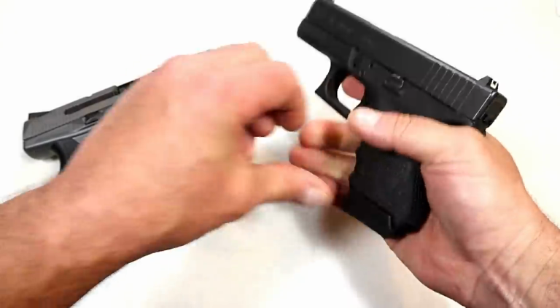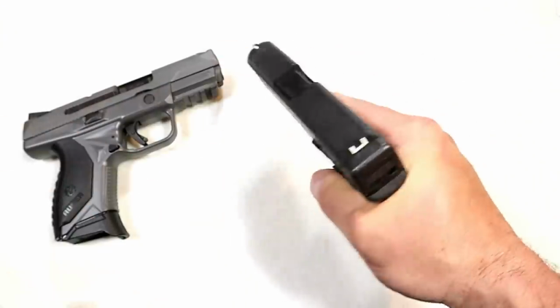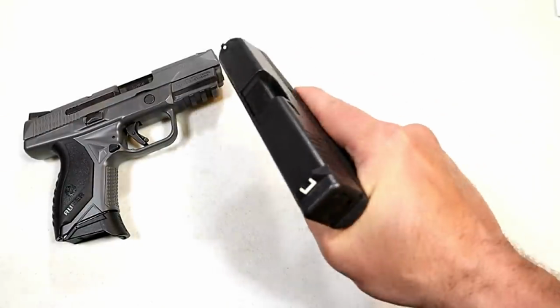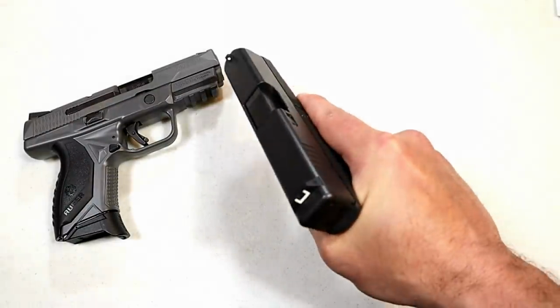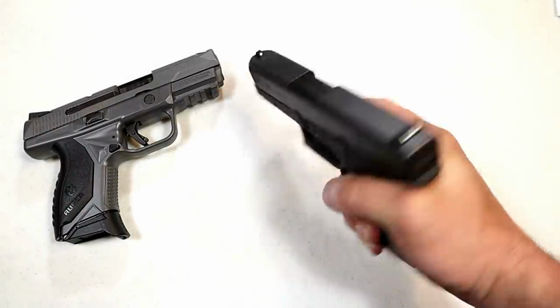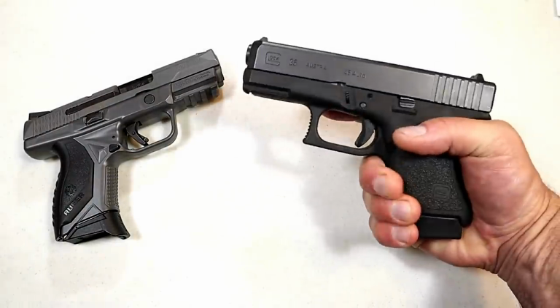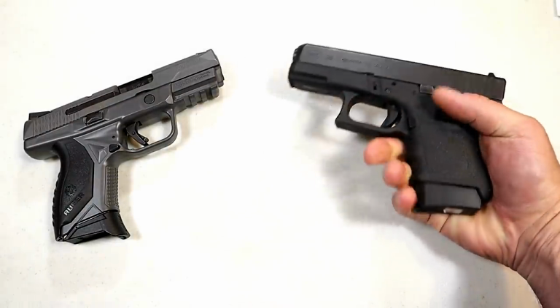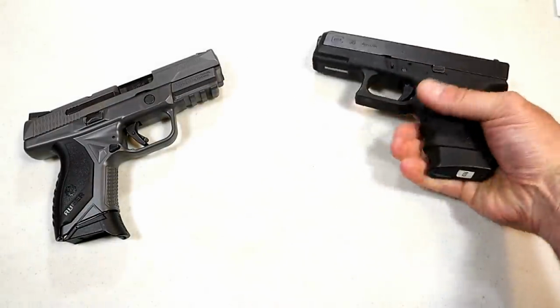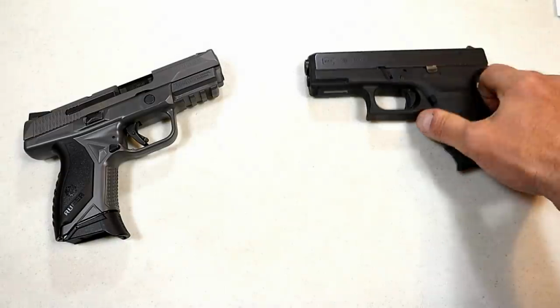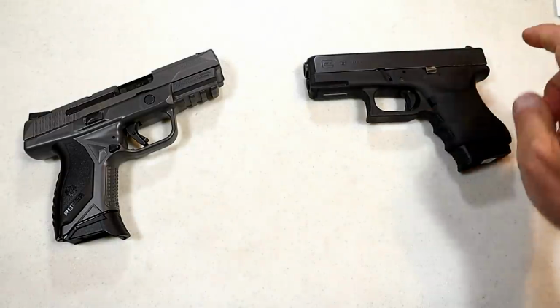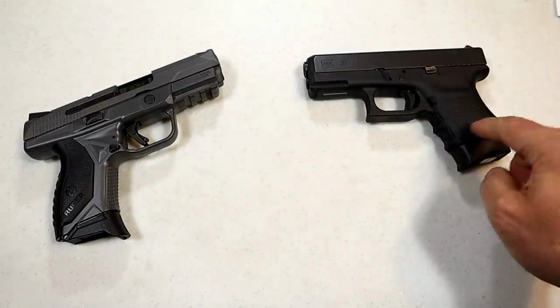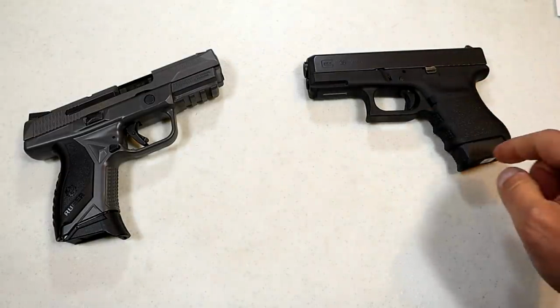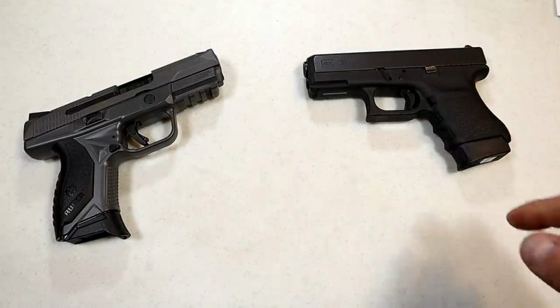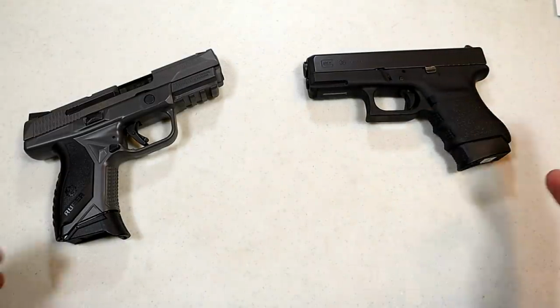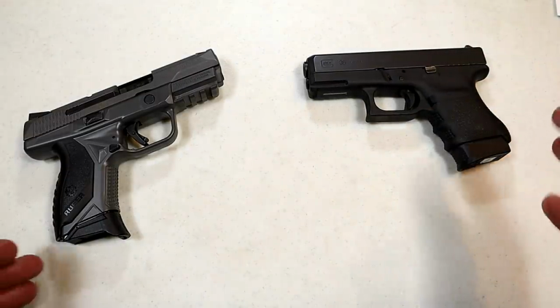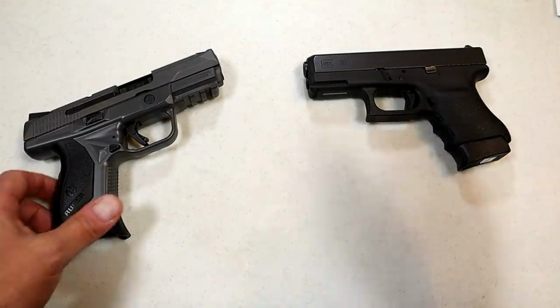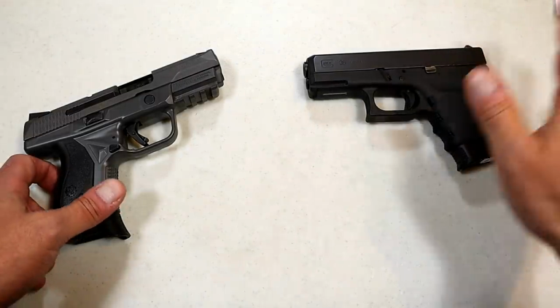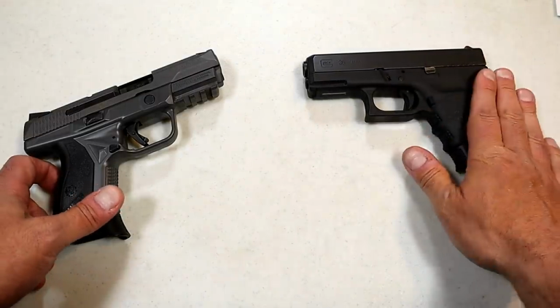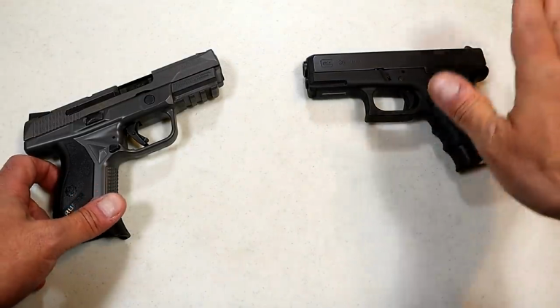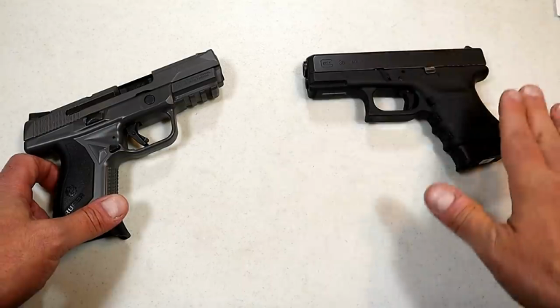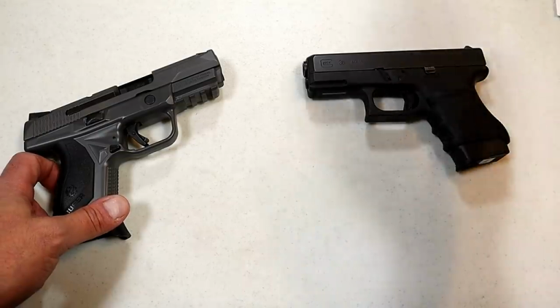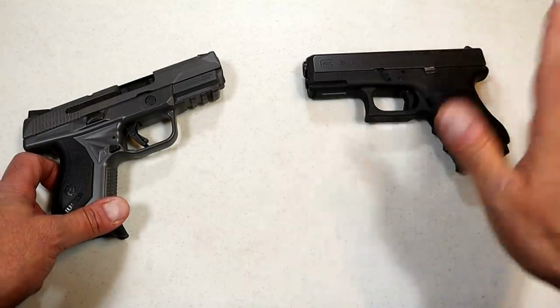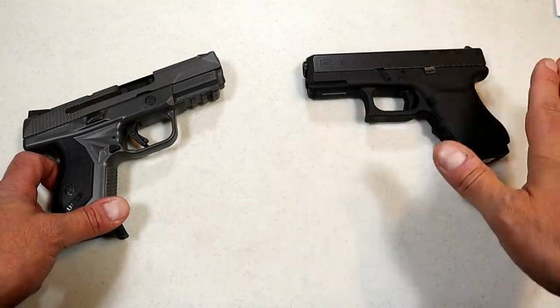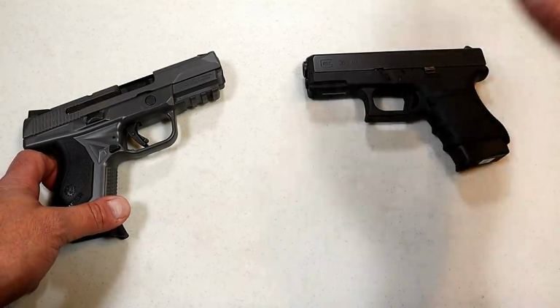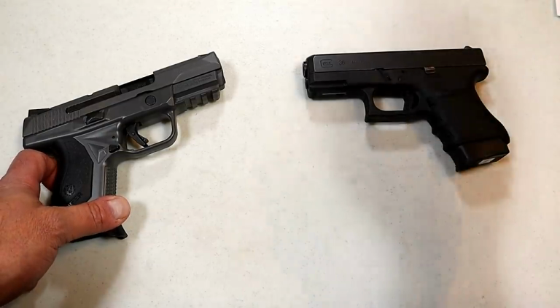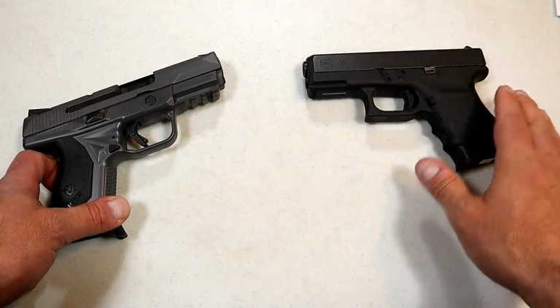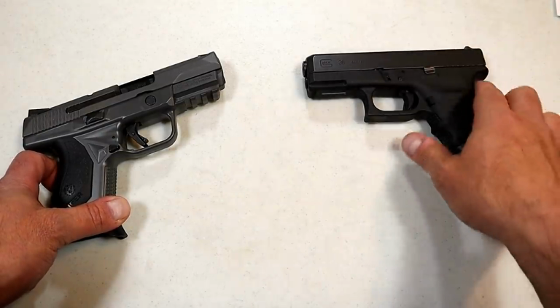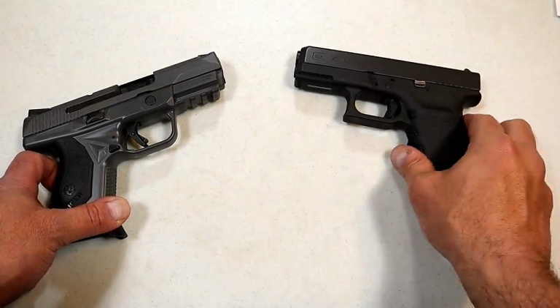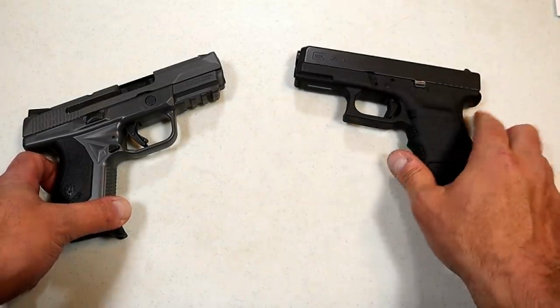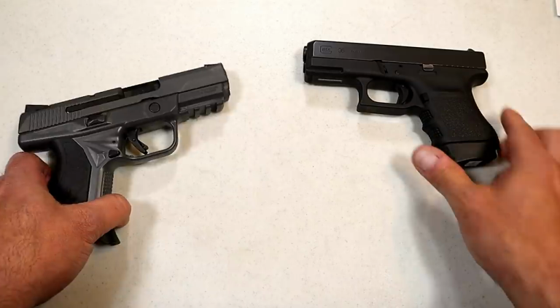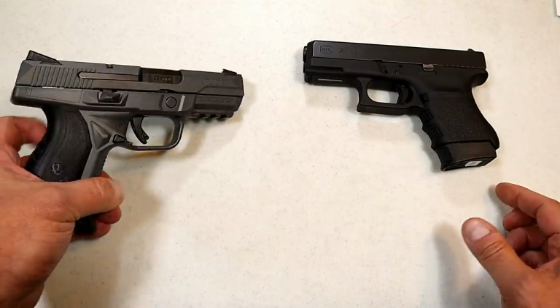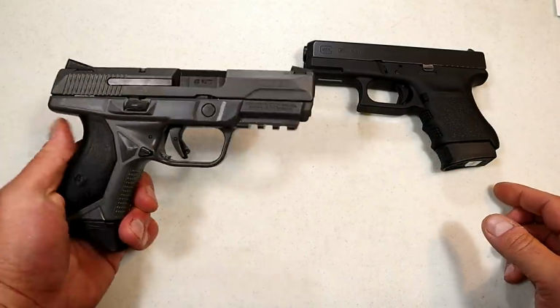If you love Glocks, you're going to love the Glock 36. I know a lot of people love the Glock 30 — it has 10 rounds opposed to 6 and they say it's a better gun, but for this comparison, this is what I have to compare.